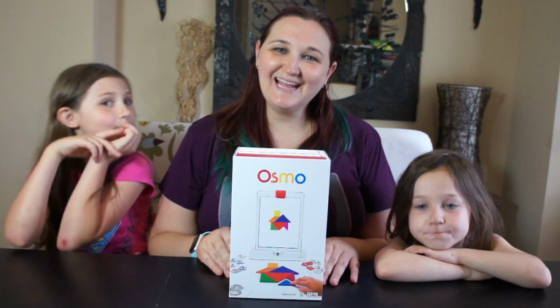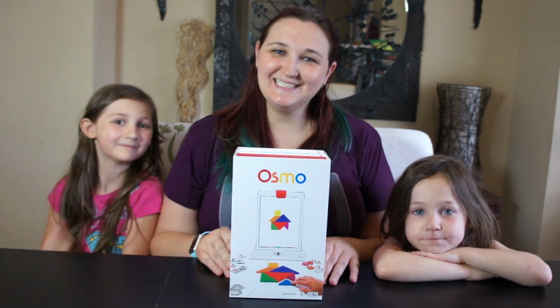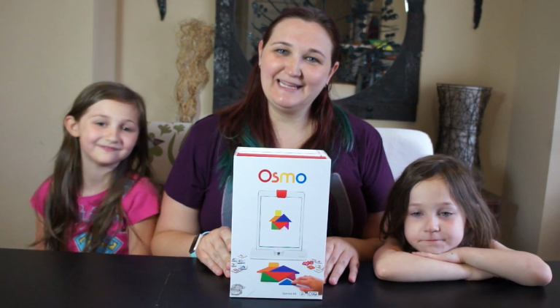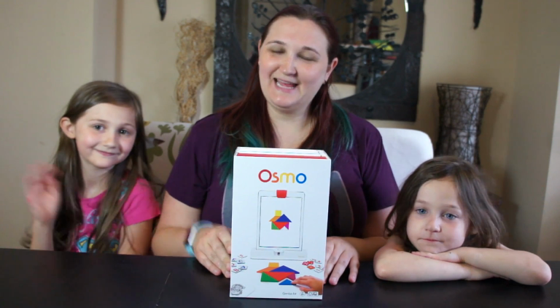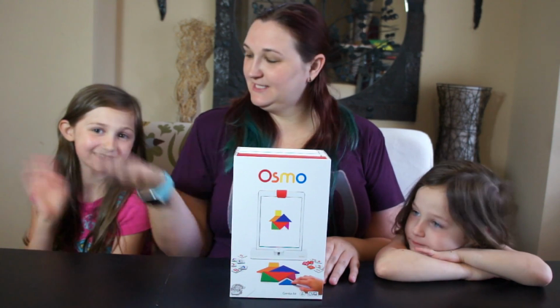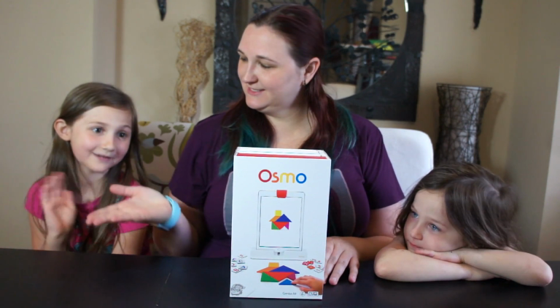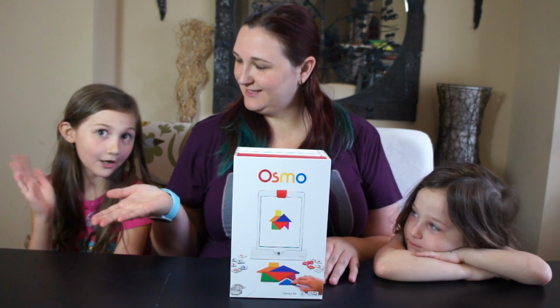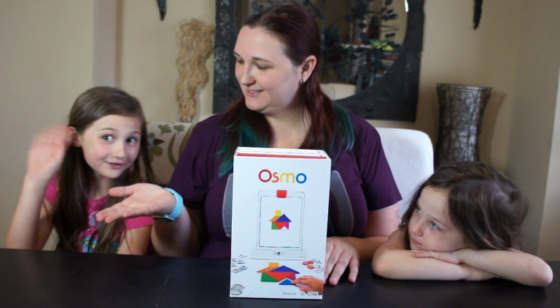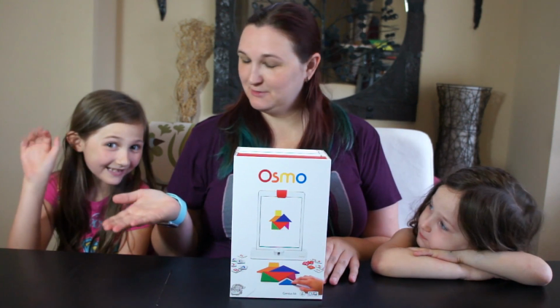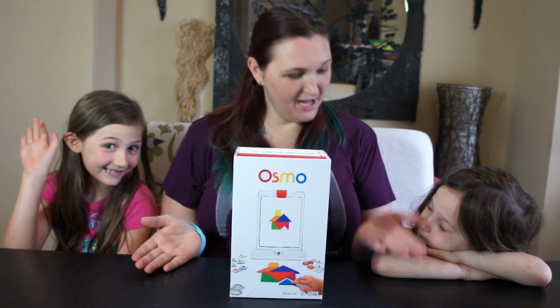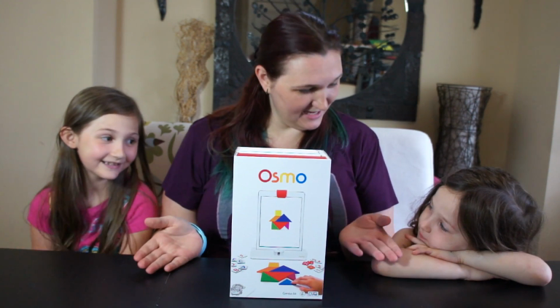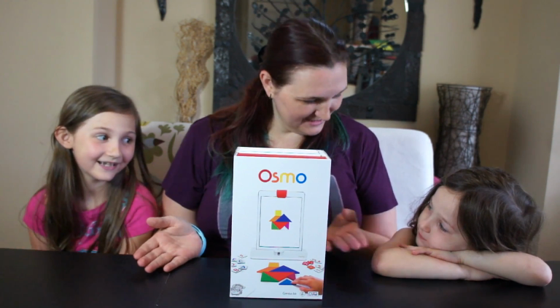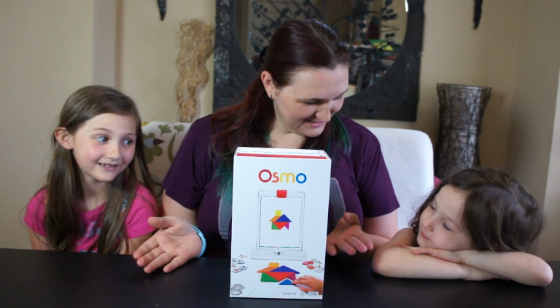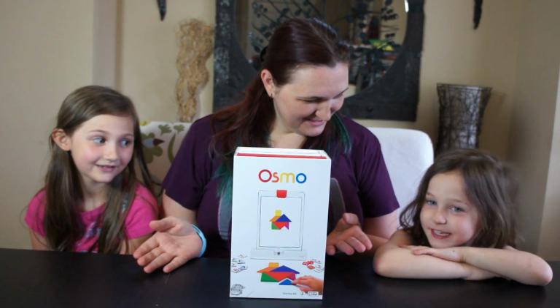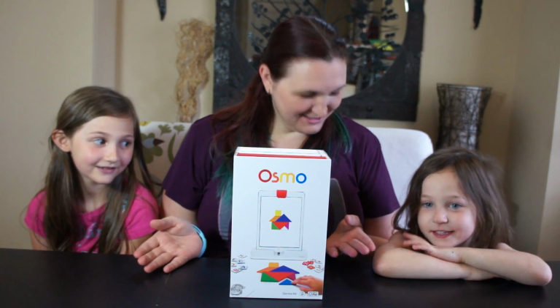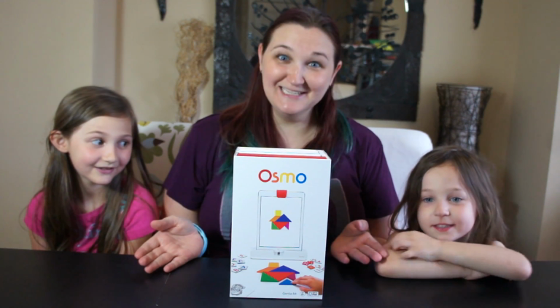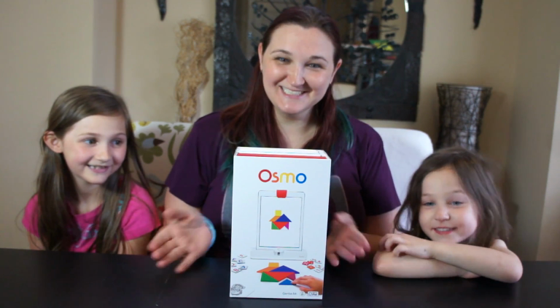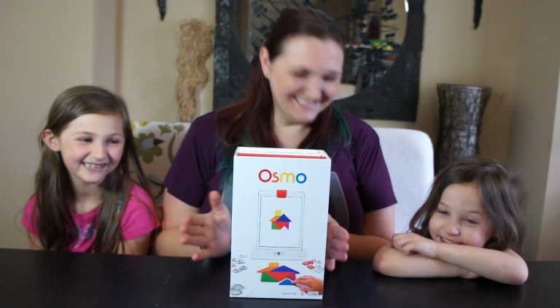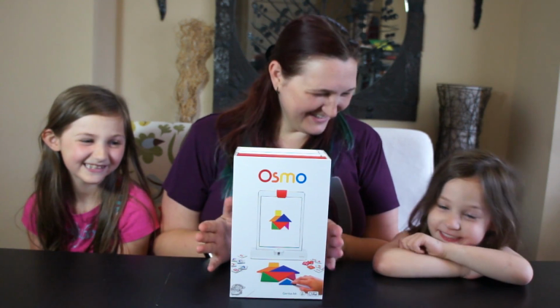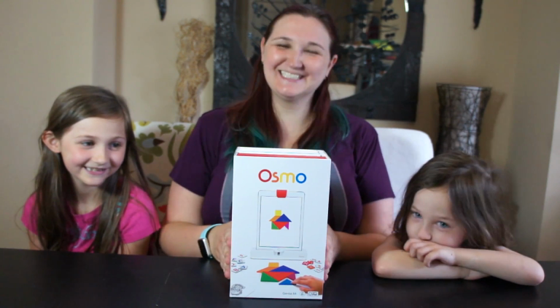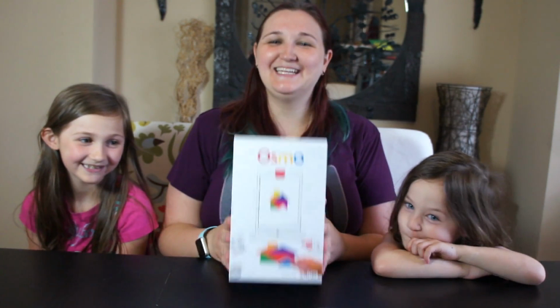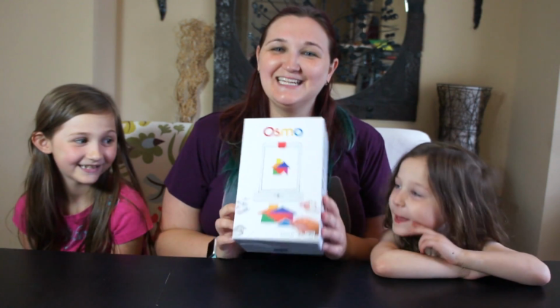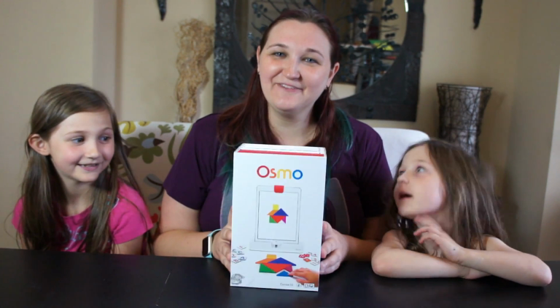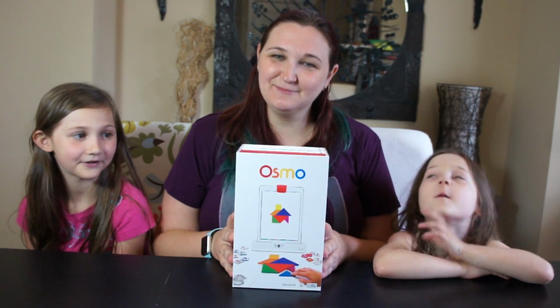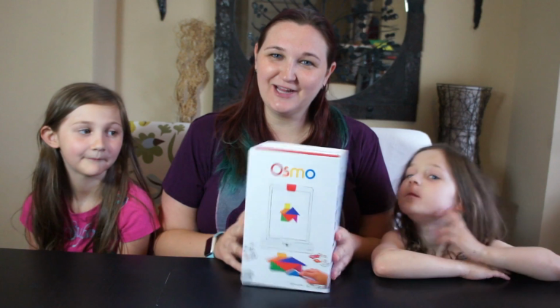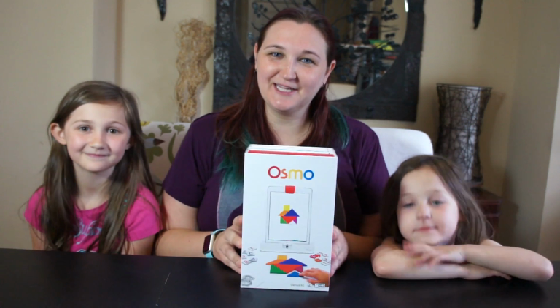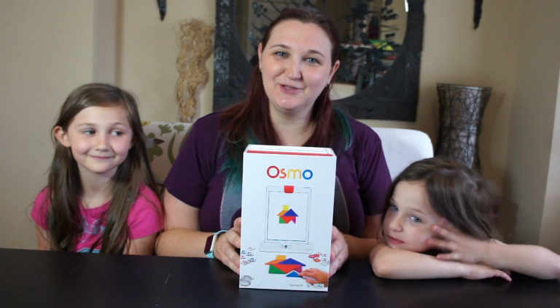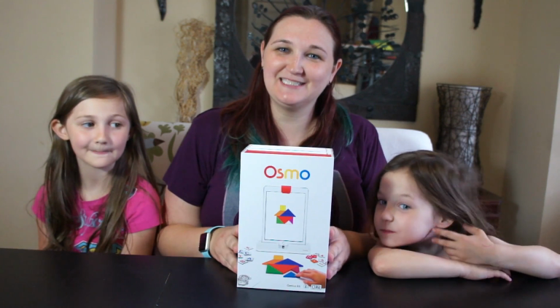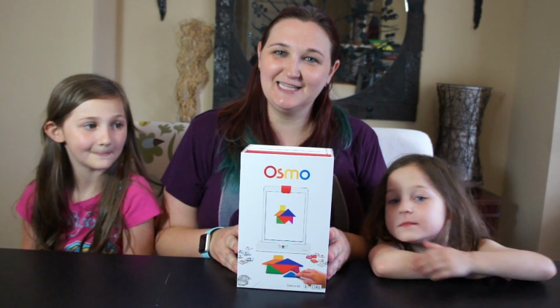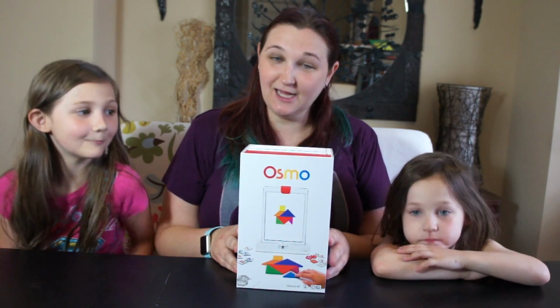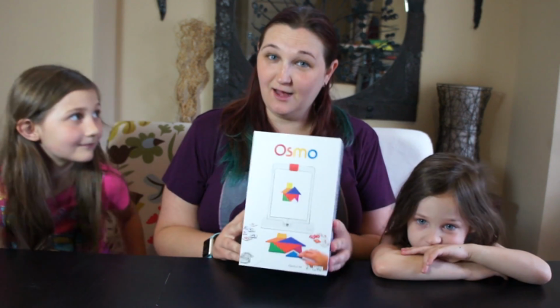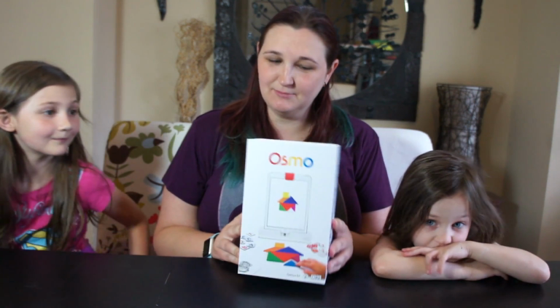Hey guys, it's Megan and this is Dramonkey and Squish. And today for STEM Saturday we're looking at a new piece of technology called the Osmo.